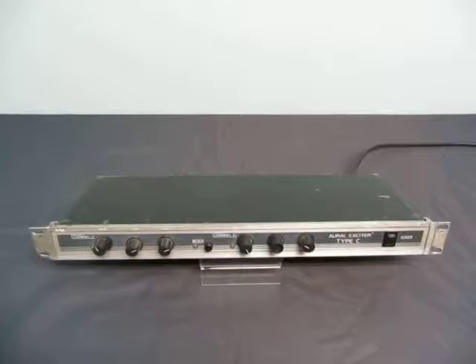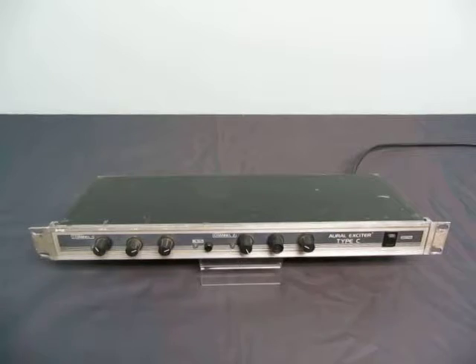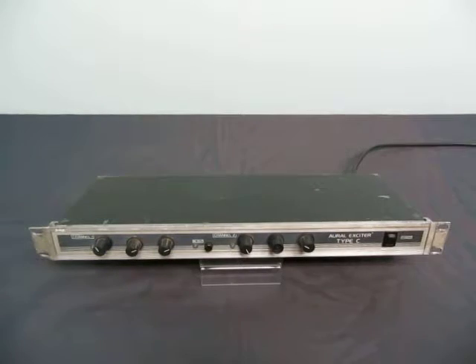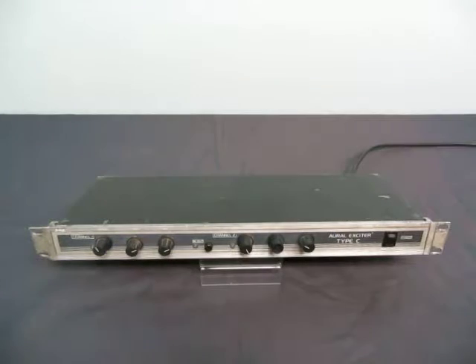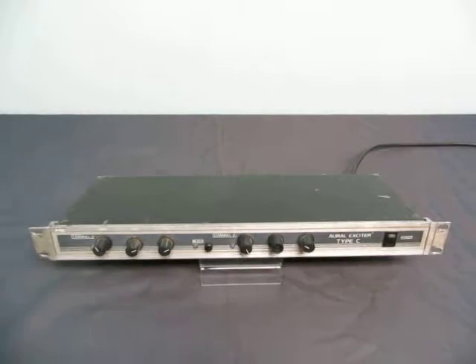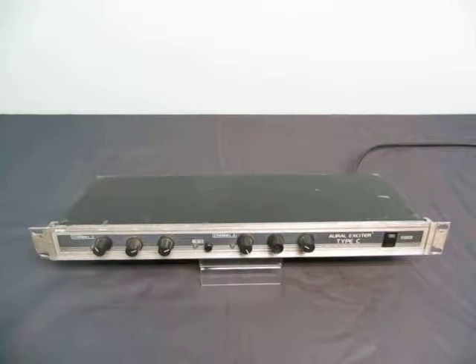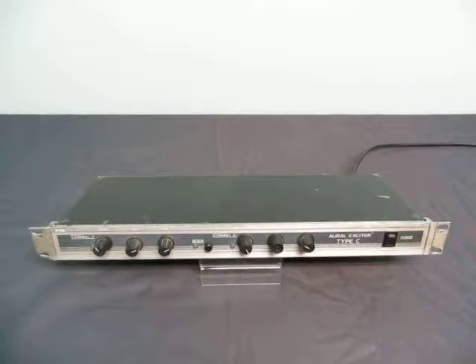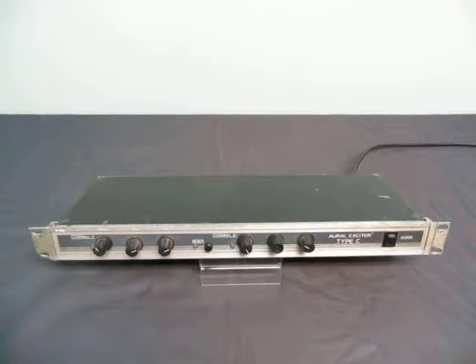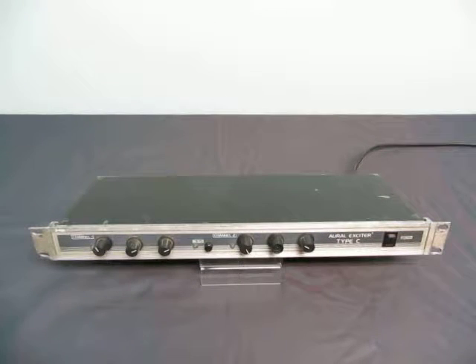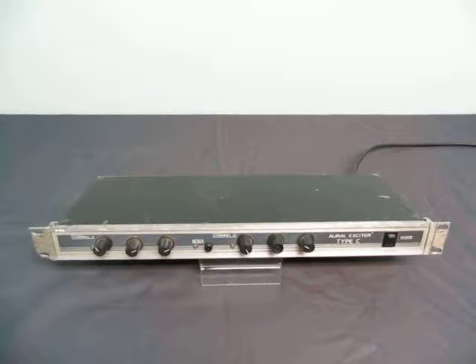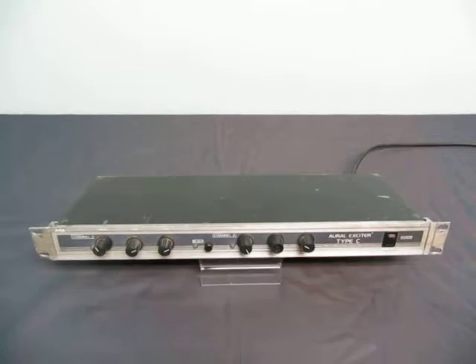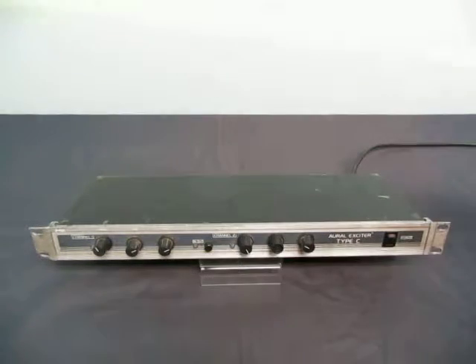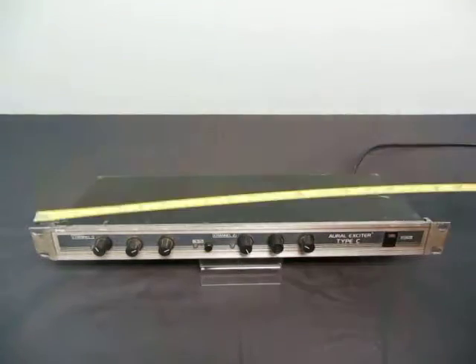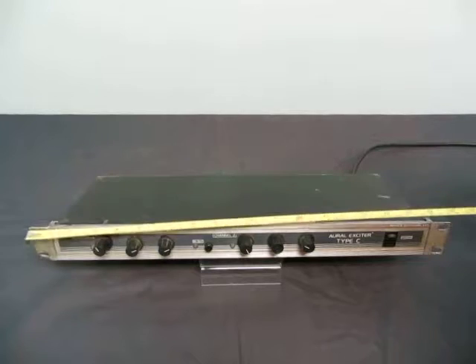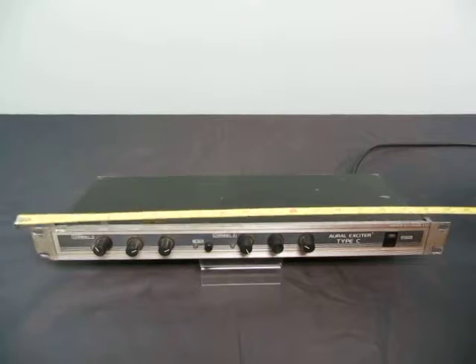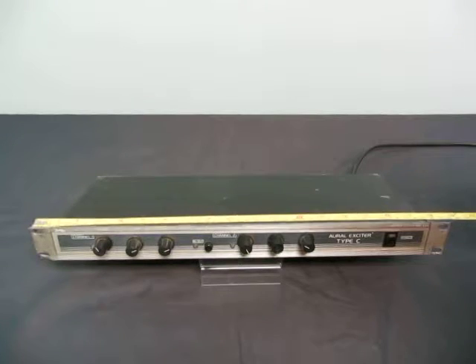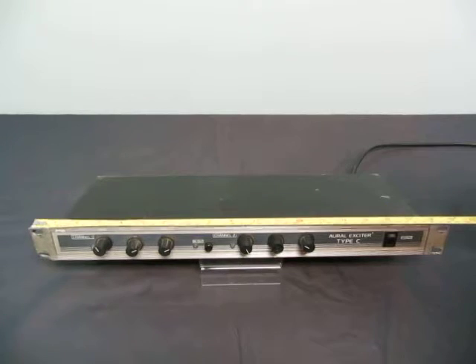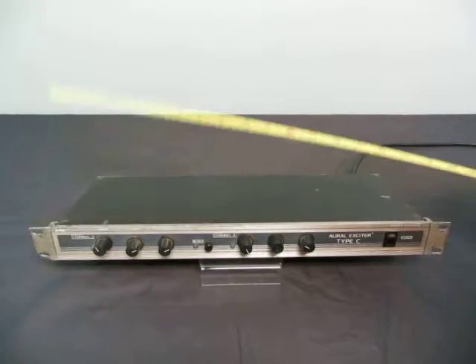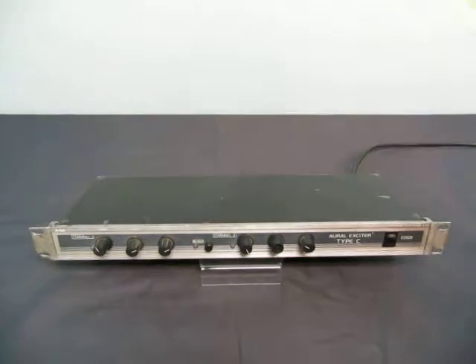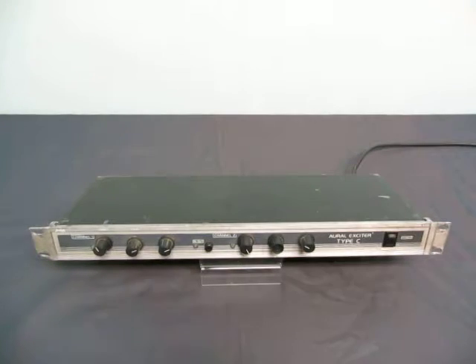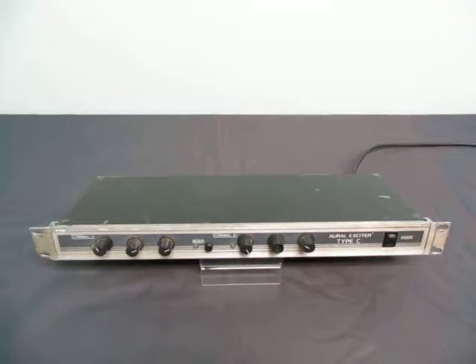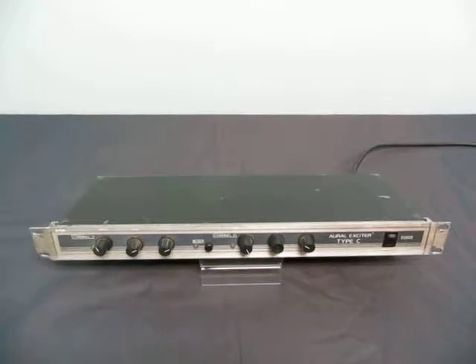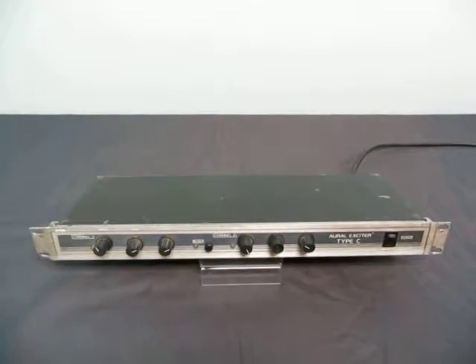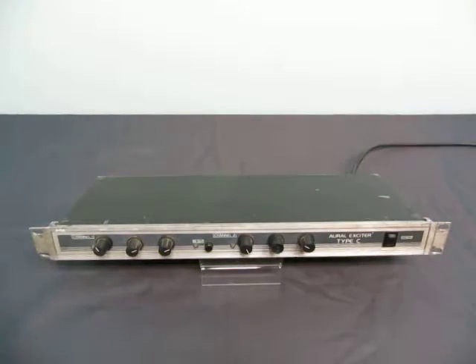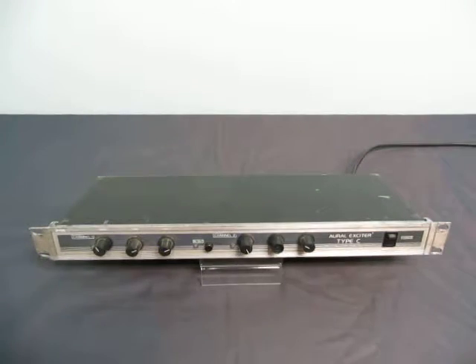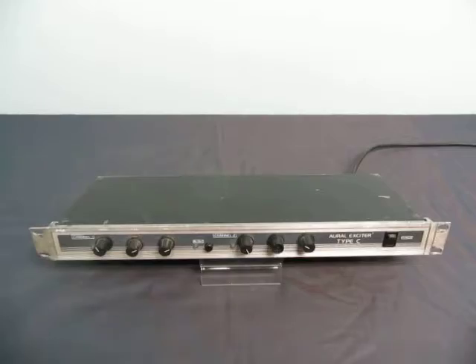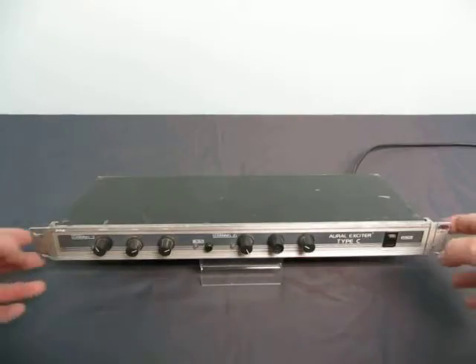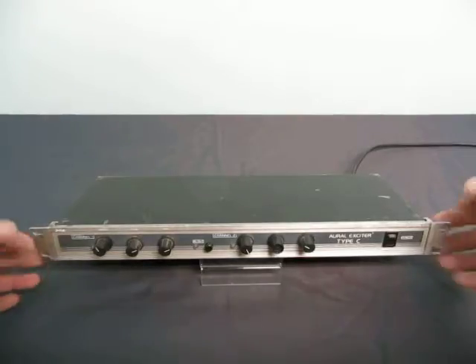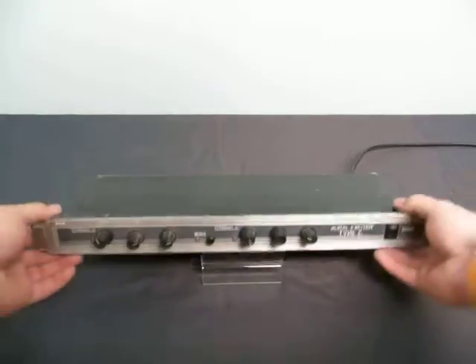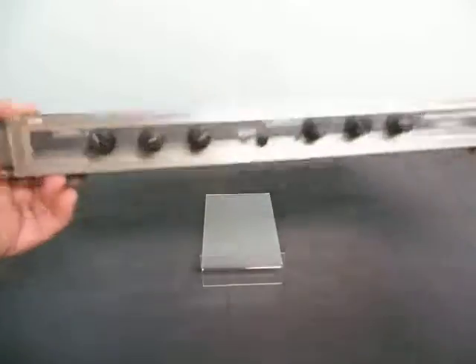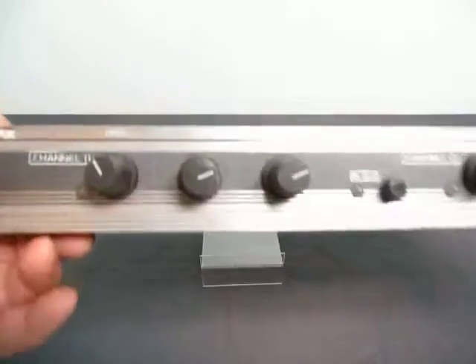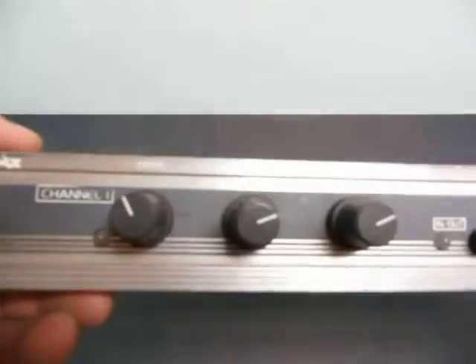Up for action we have an Aureole Exciter Type-C. It's a rack mount, 19 inch. It's a little dented on the rack mount, but that's okay.